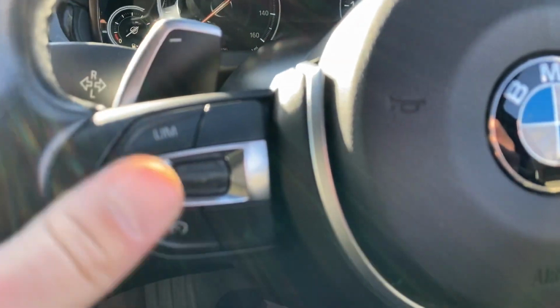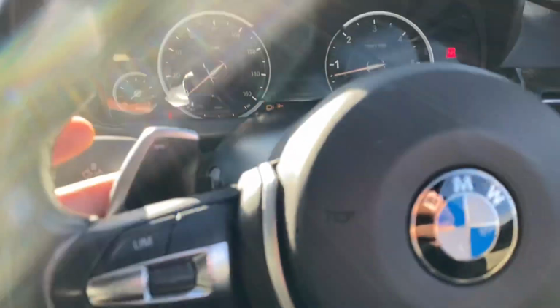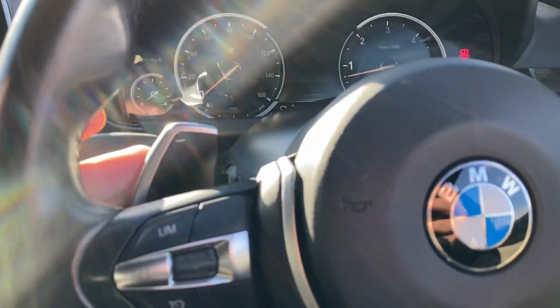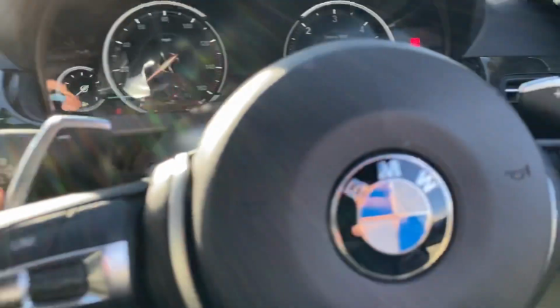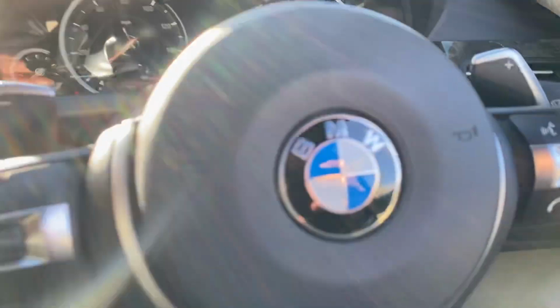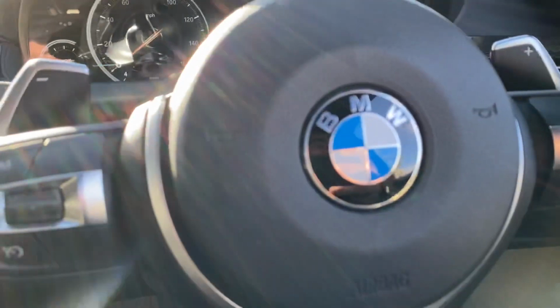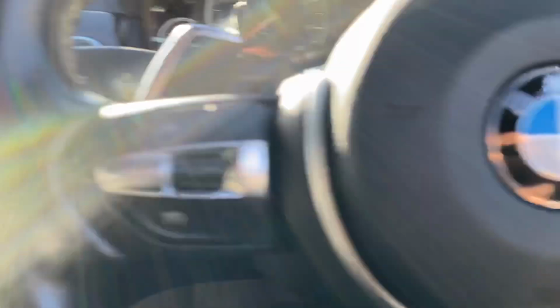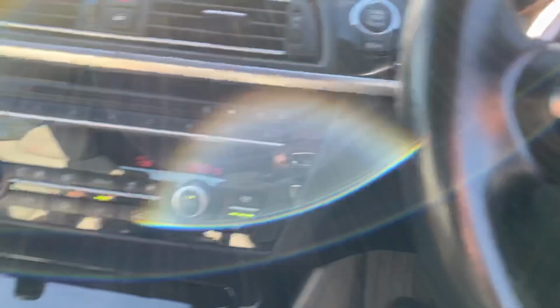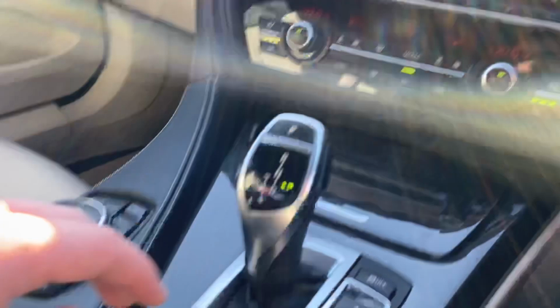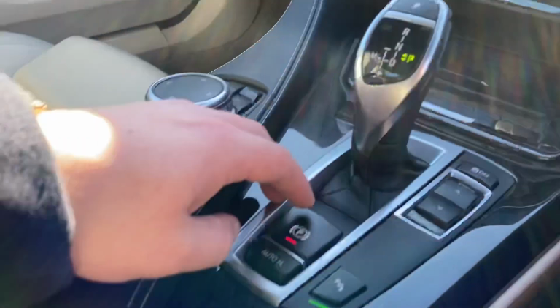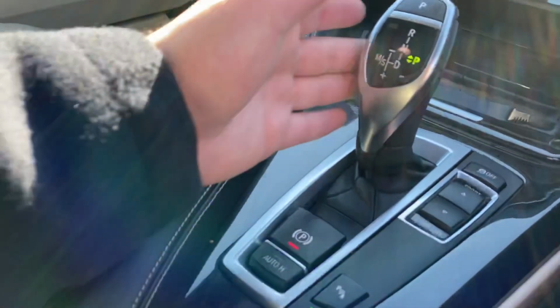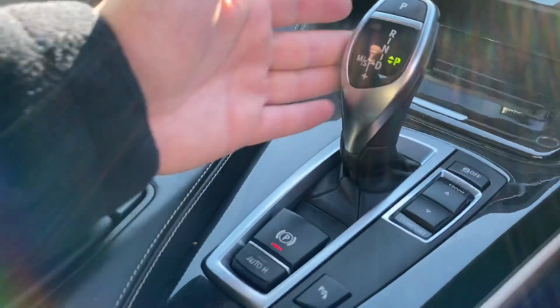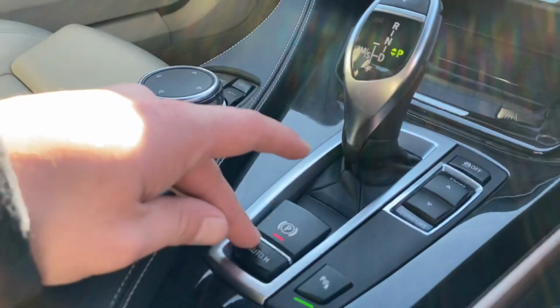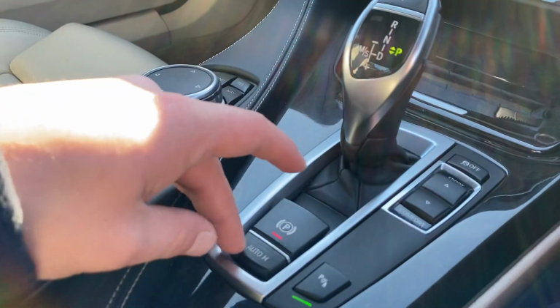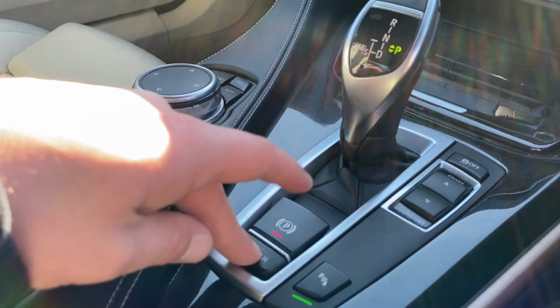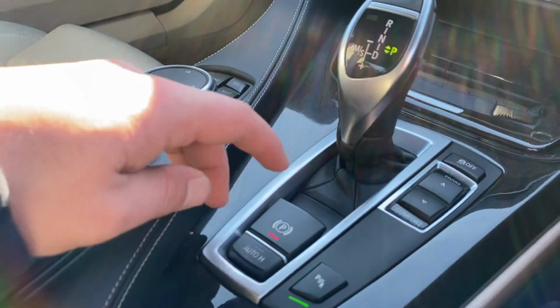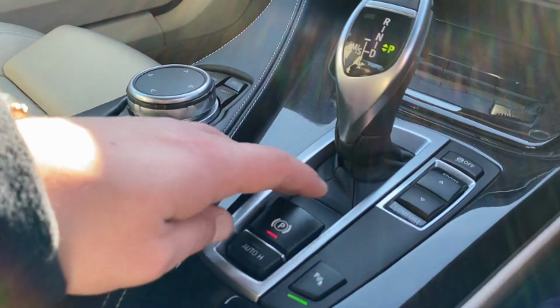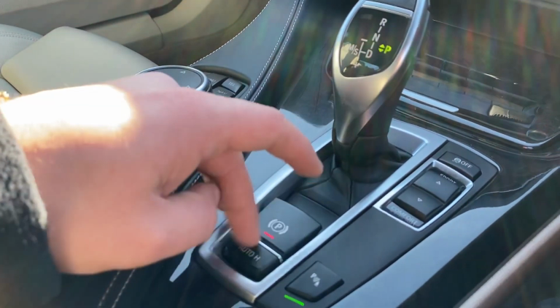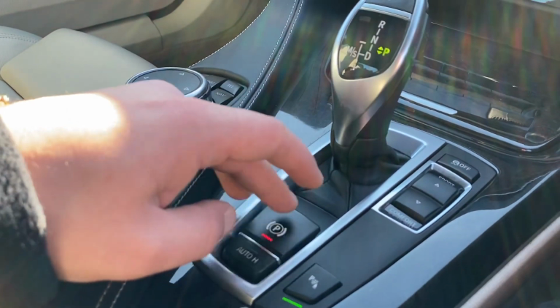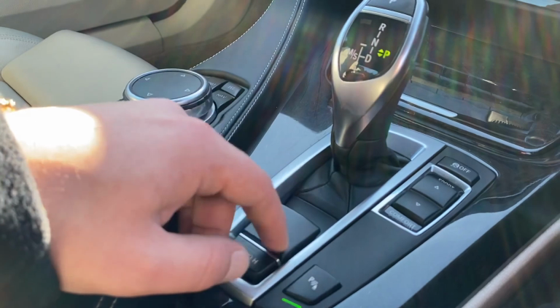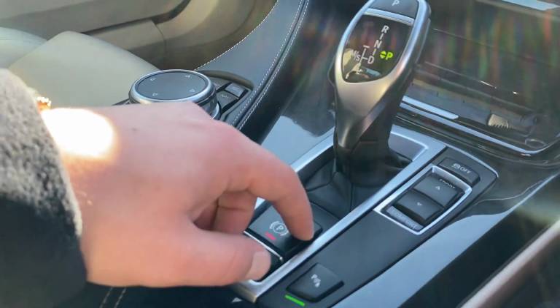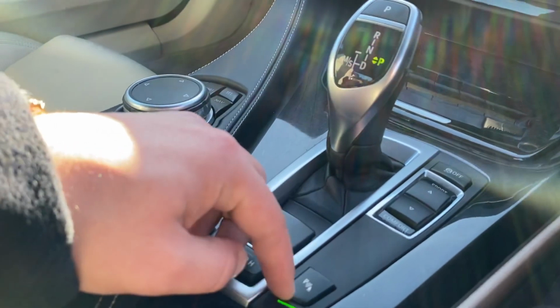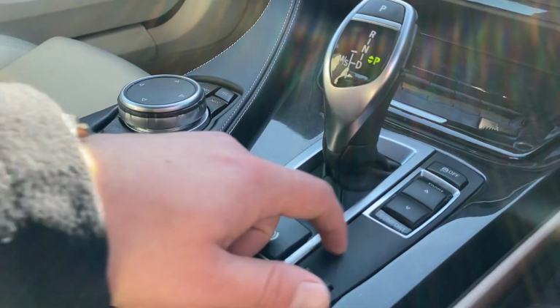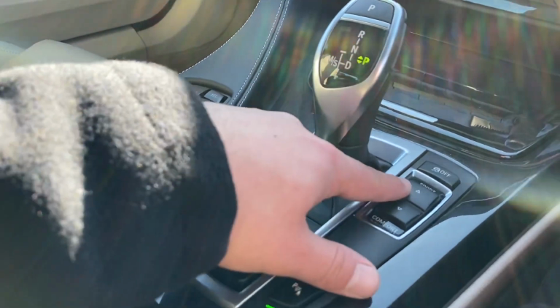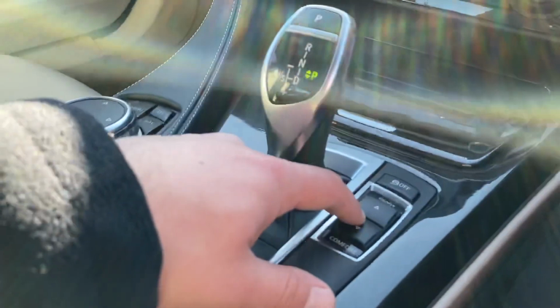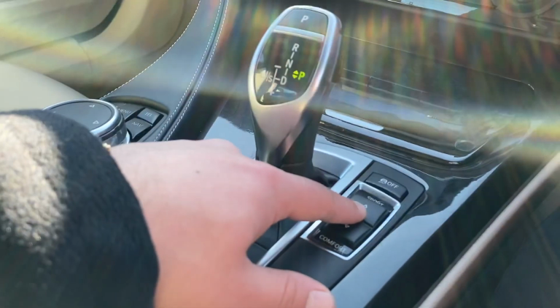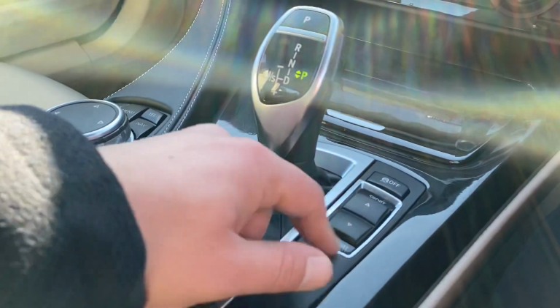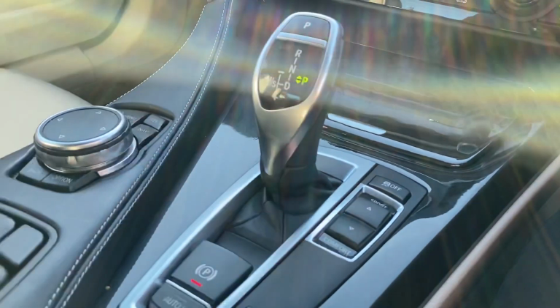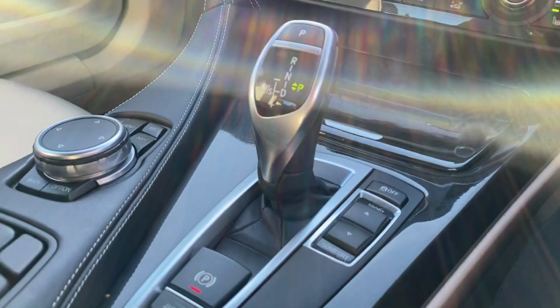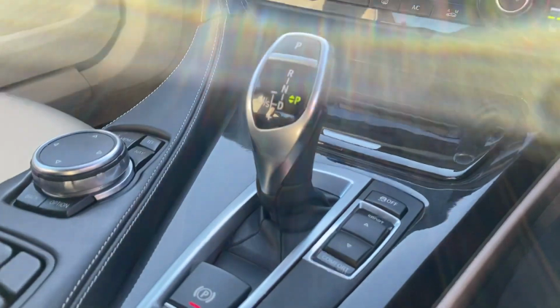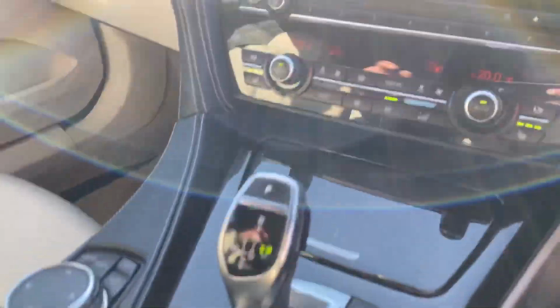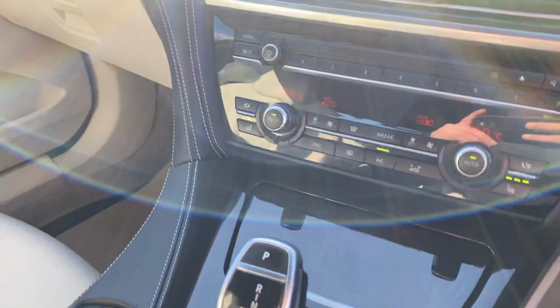You also have flappy paddles with the automatic gearbox, auto hold for the electric handbrake, parking sensors, and various different driving modes available. The car overall is in very good condition and has been looked after really well, both inside and outside.